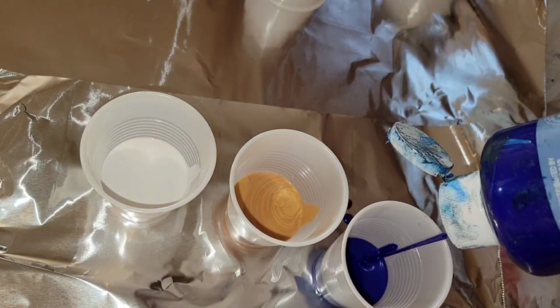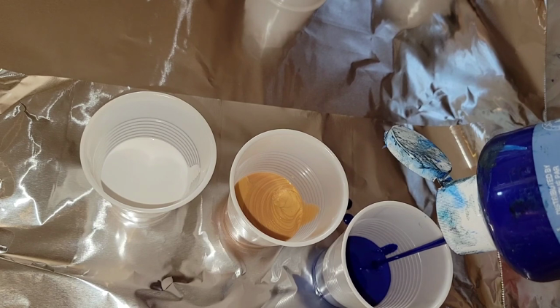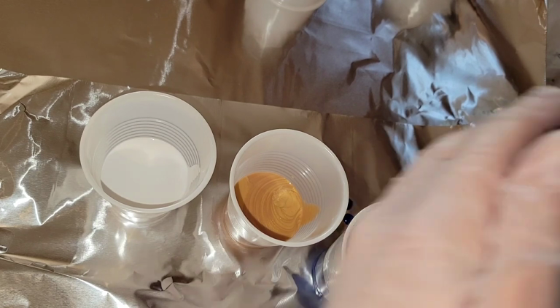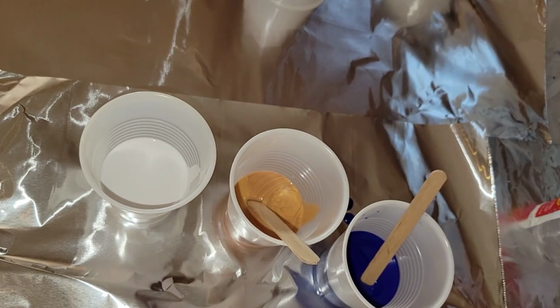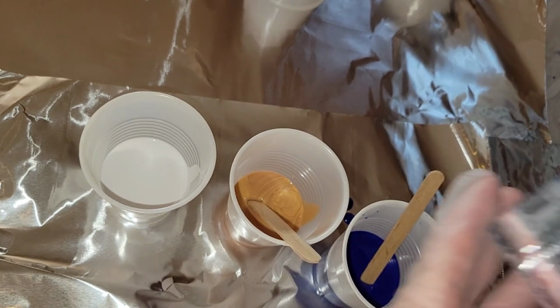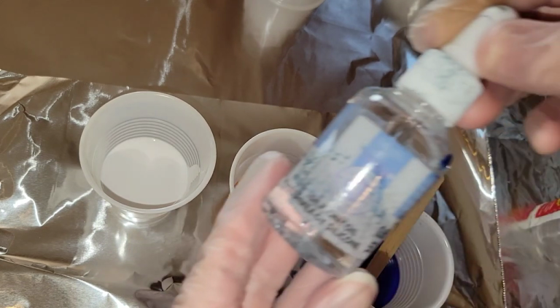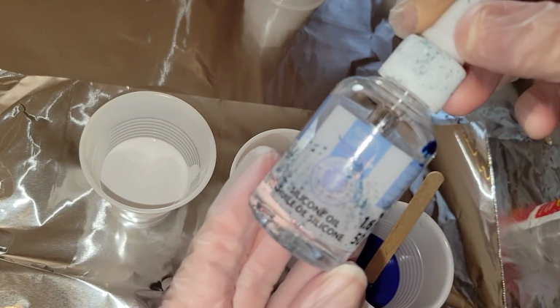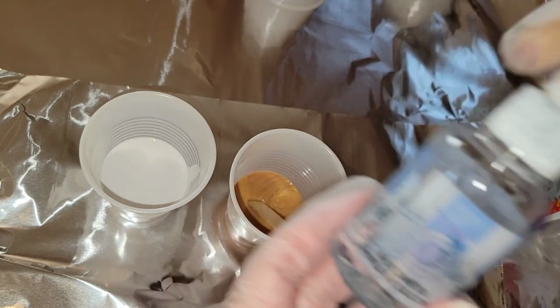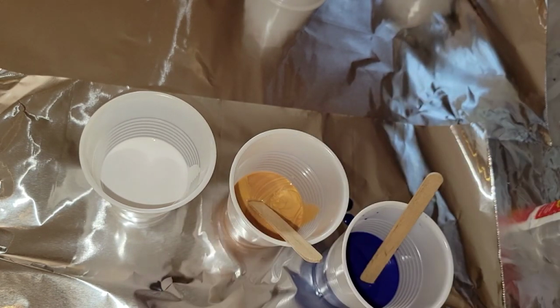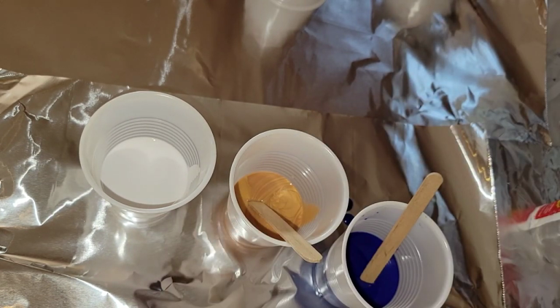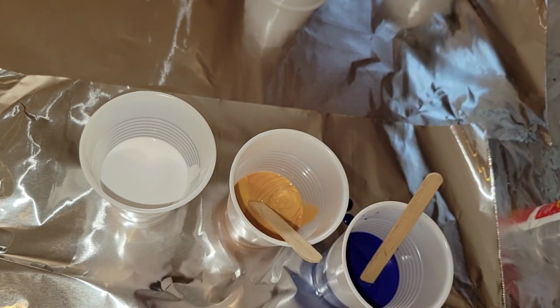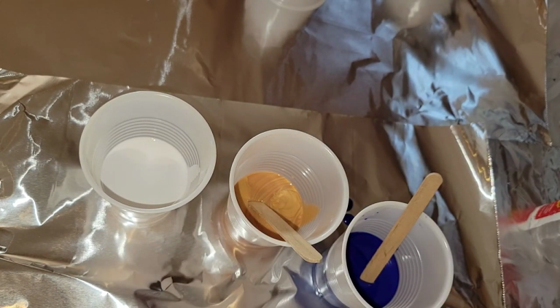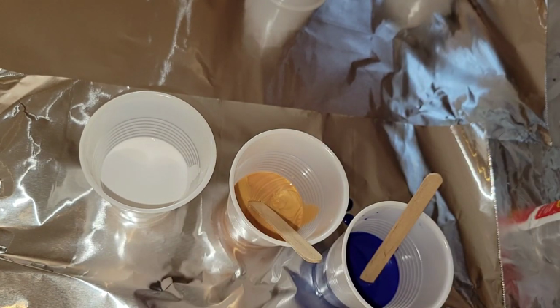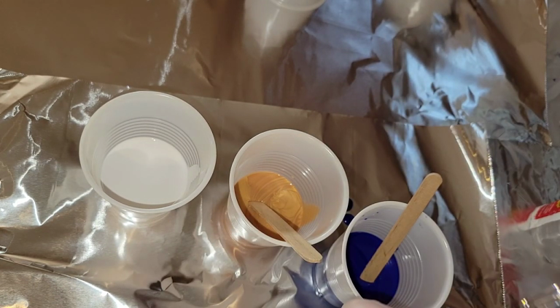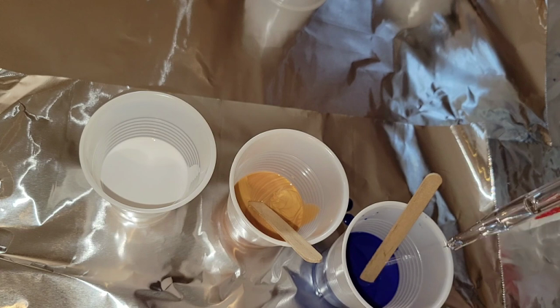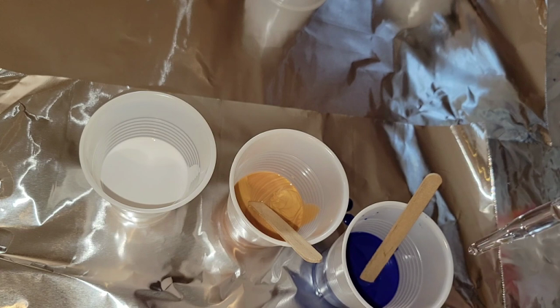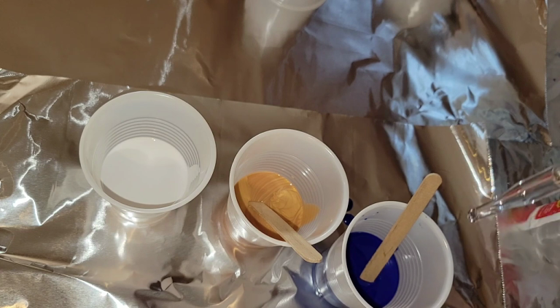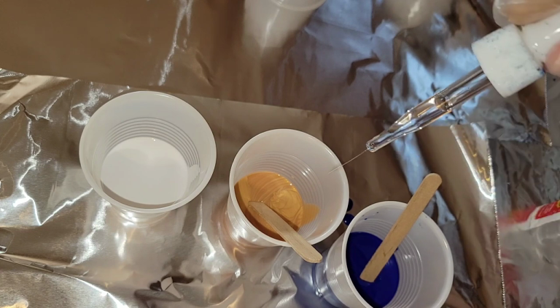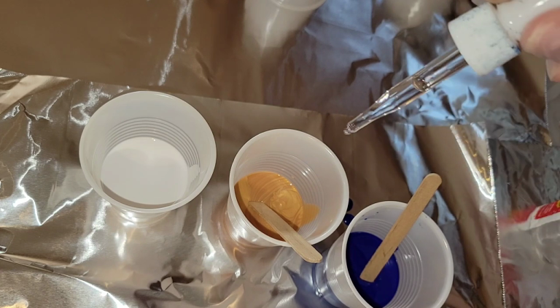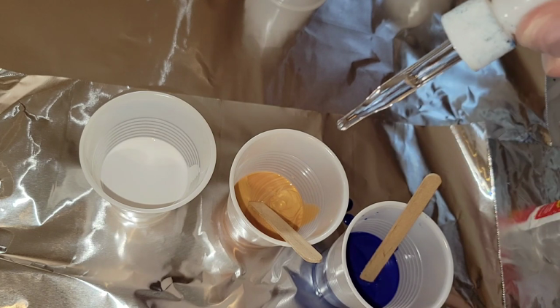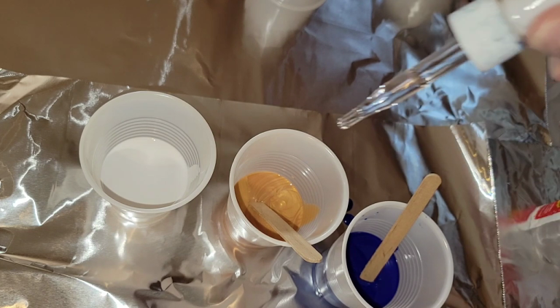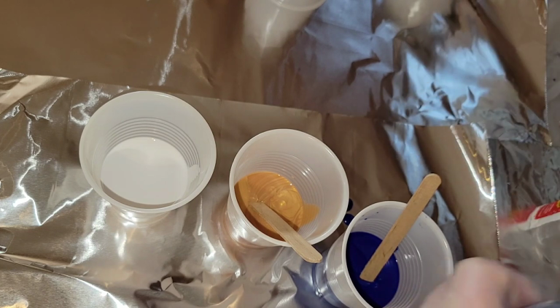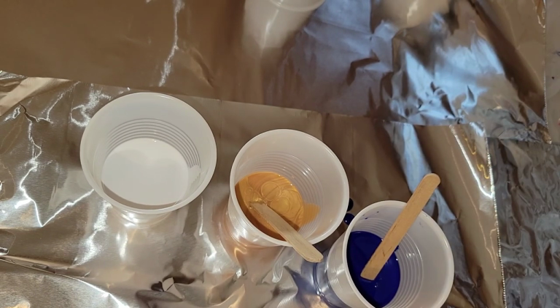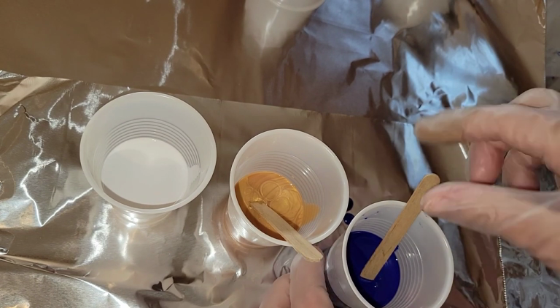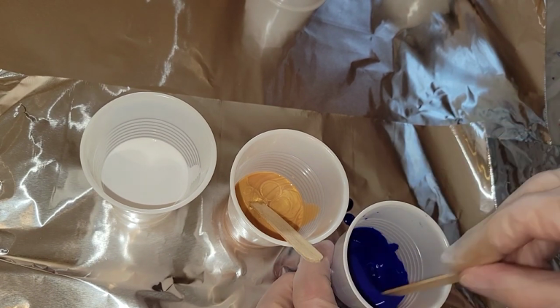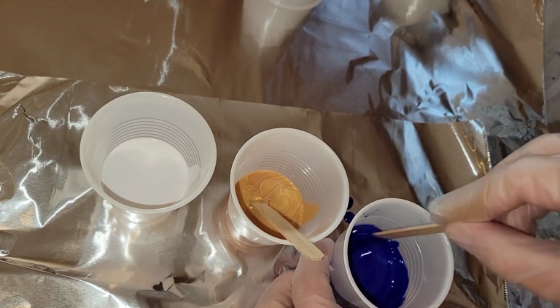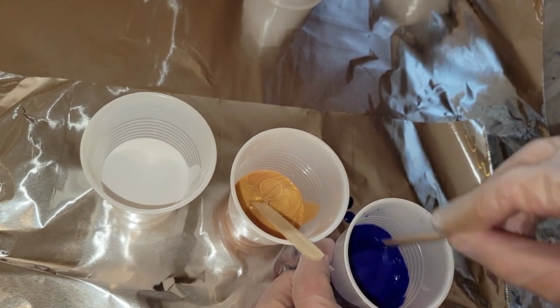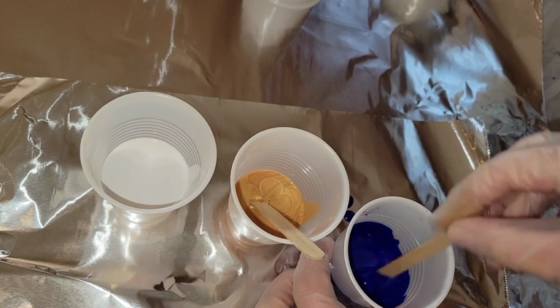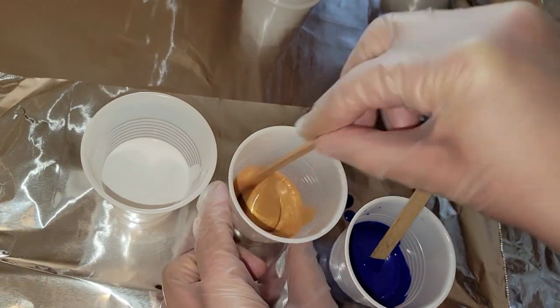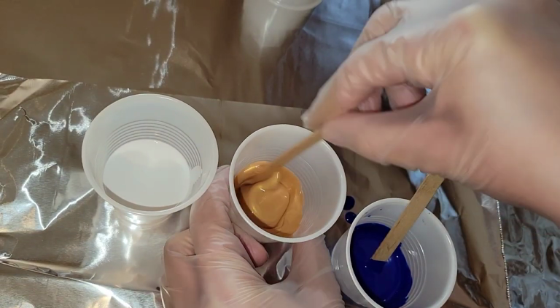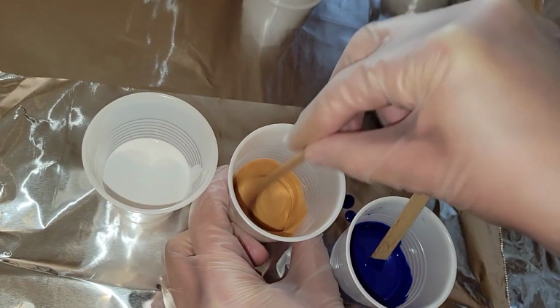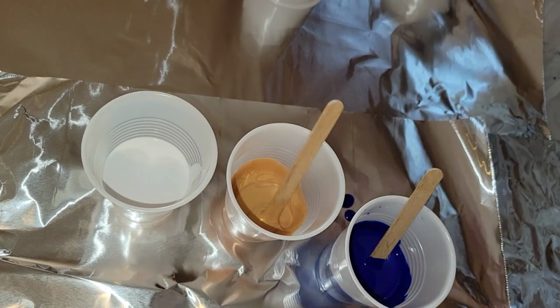I pour my paints into three separate cups and I'm going to be using the Artist Loft brand silicone oil in the blue and the gold — three drops in each. Then you're going to give that a good mix and then we're going to layer our cups.